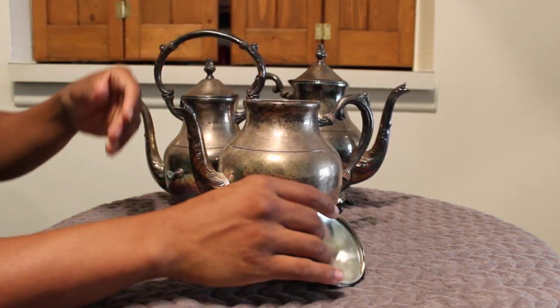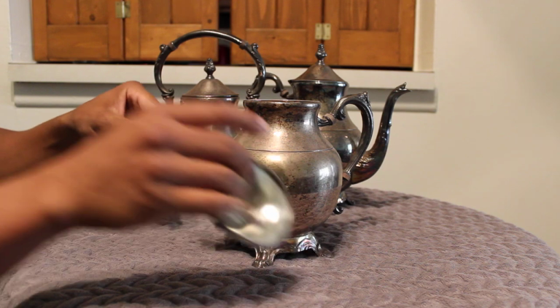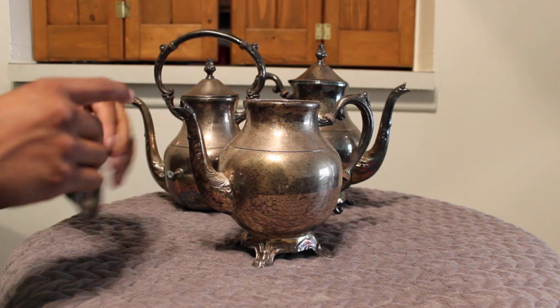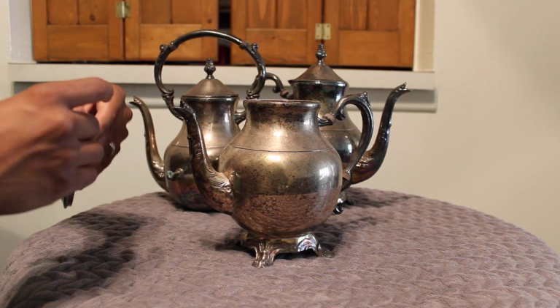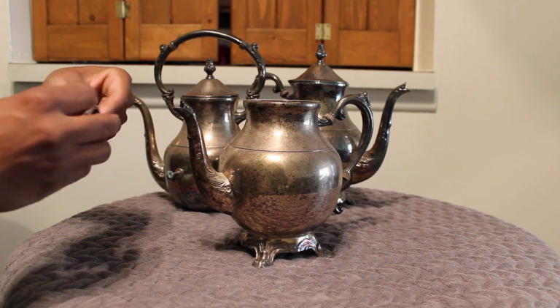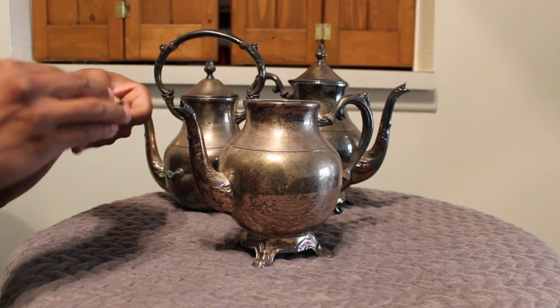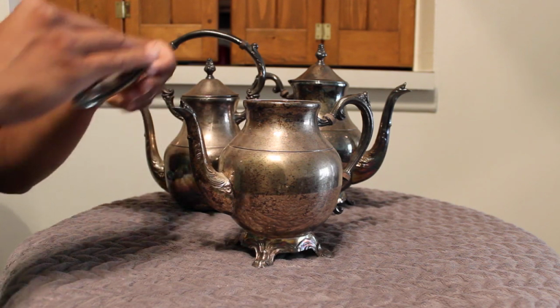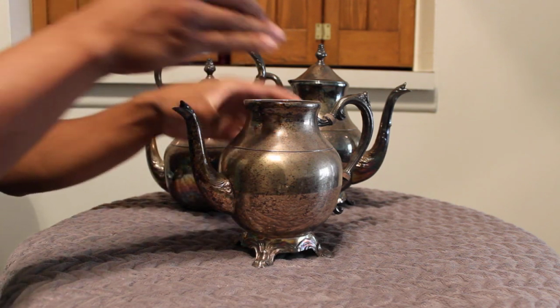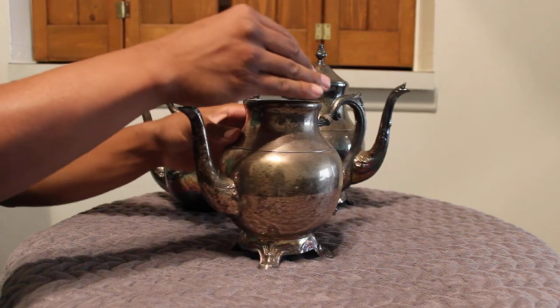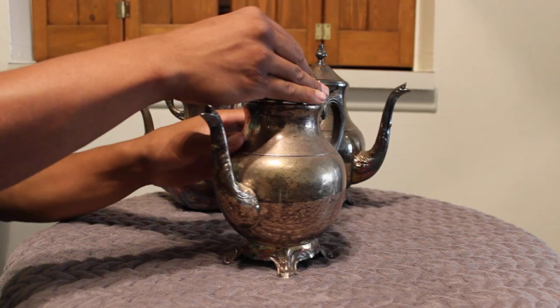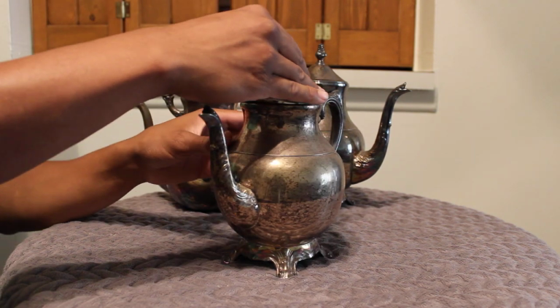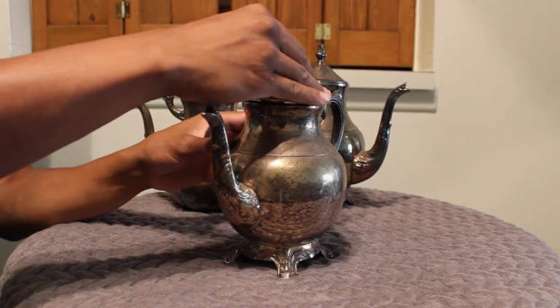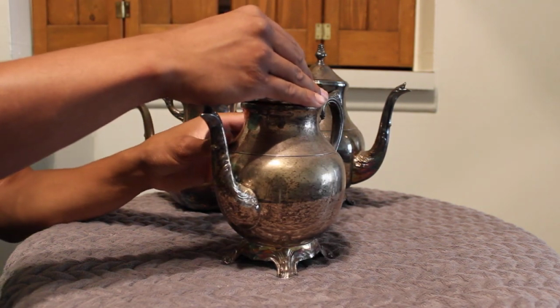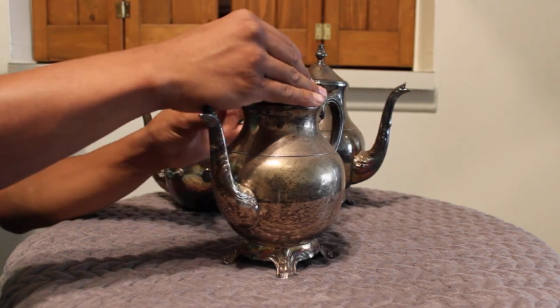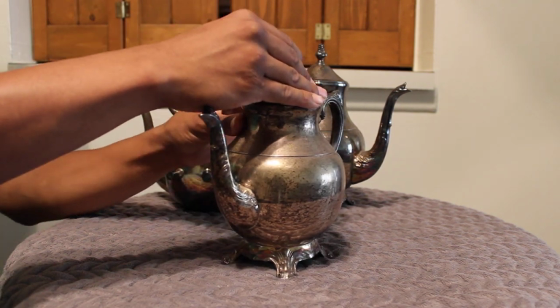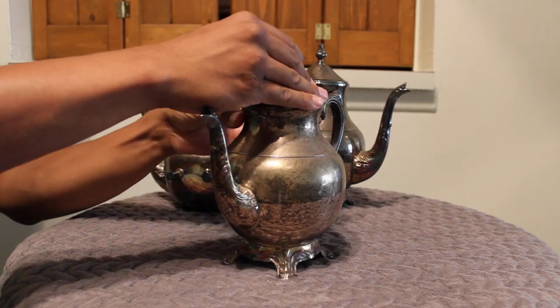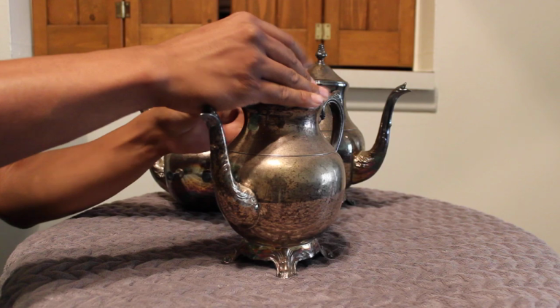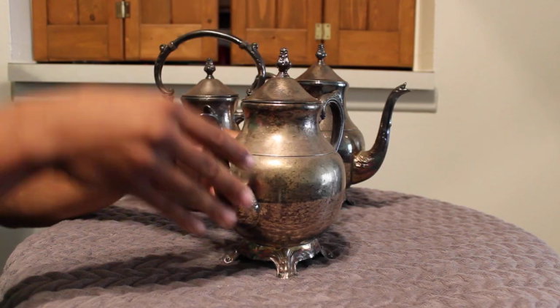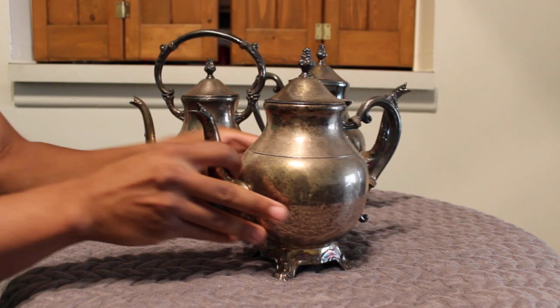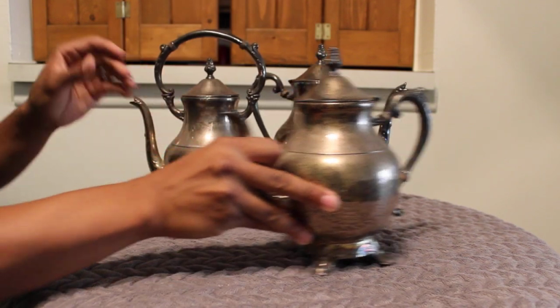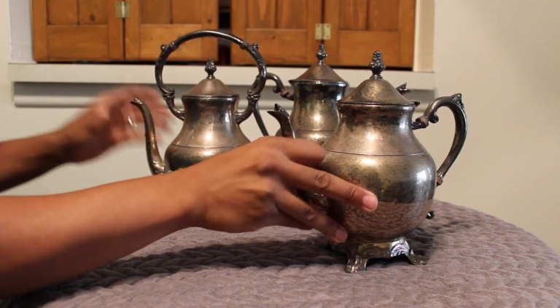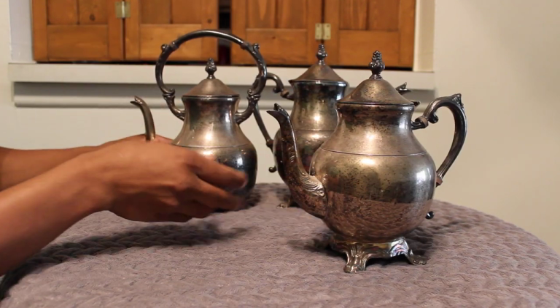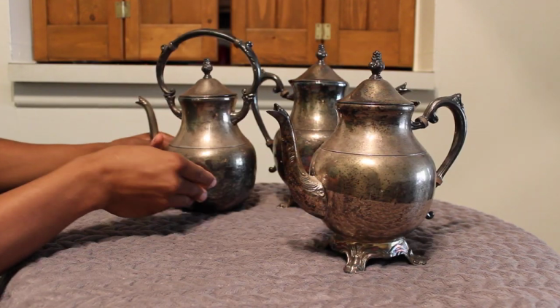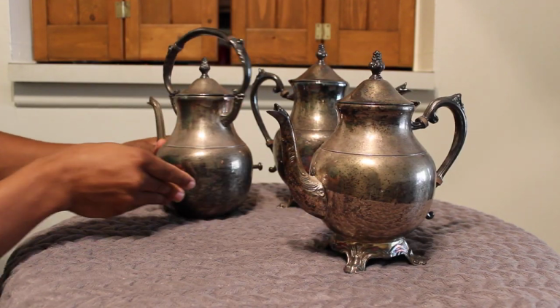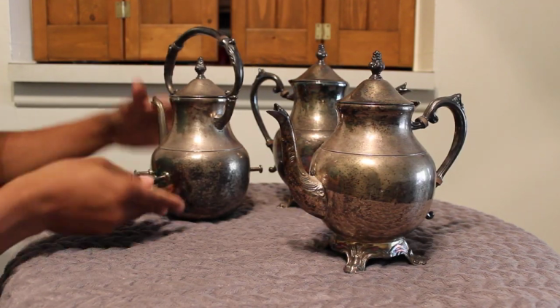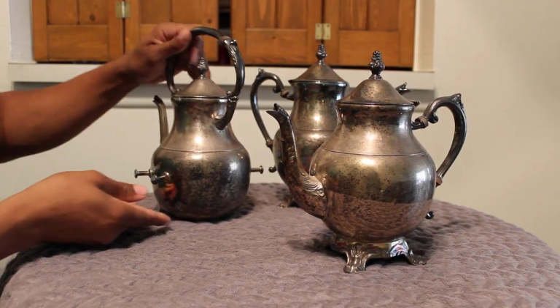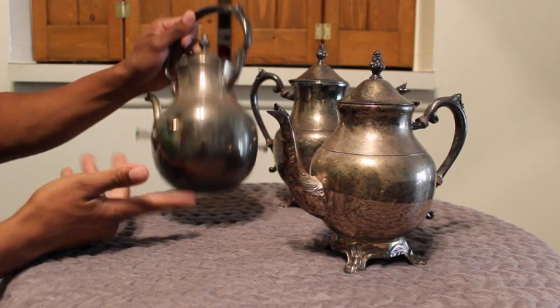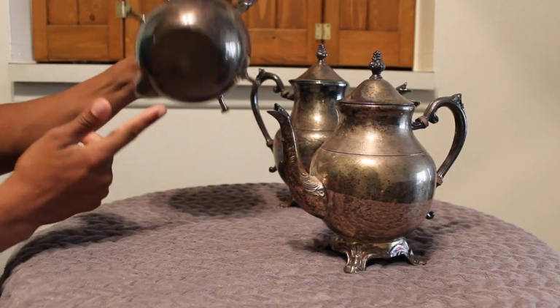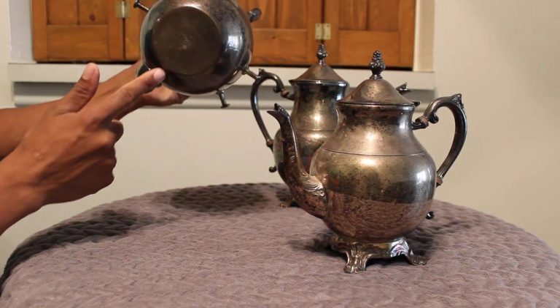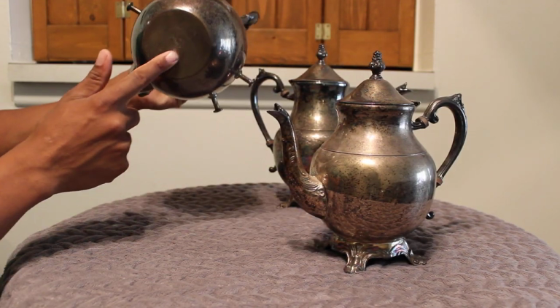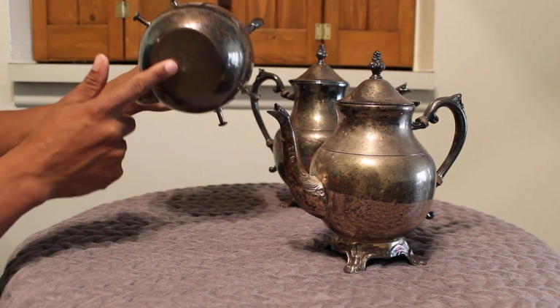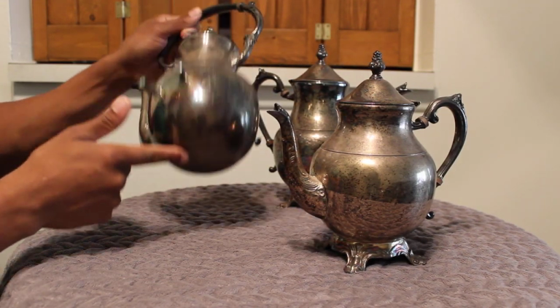All I need is a little bit of polishing and they'll be good to go. If you have any questions about these items please let me know. These are the ones I'm going to be shipping. They all say FB Rogers at the bottom.